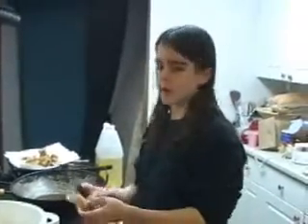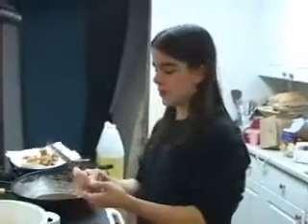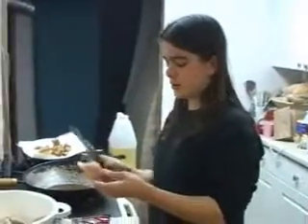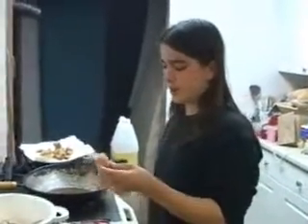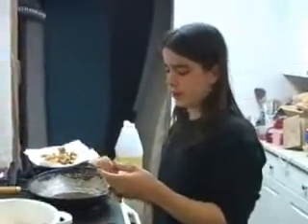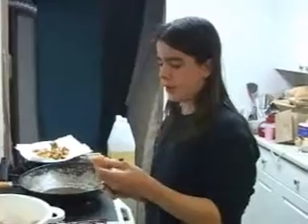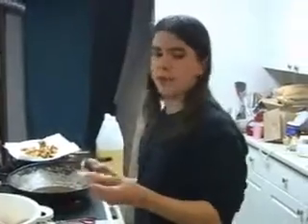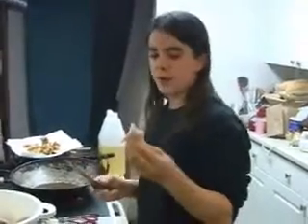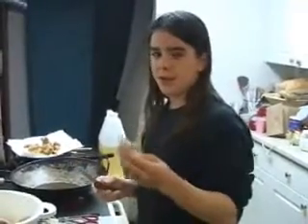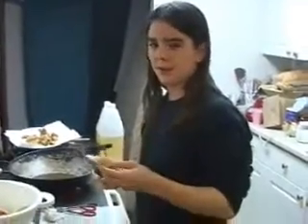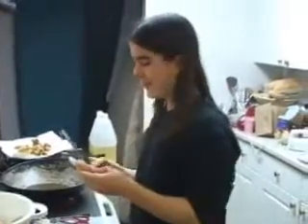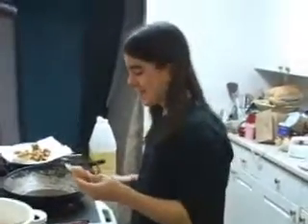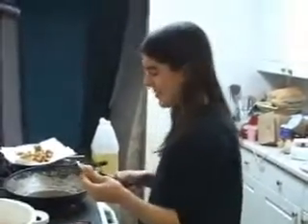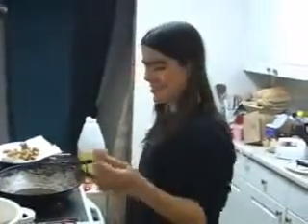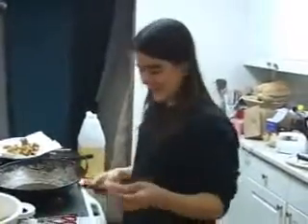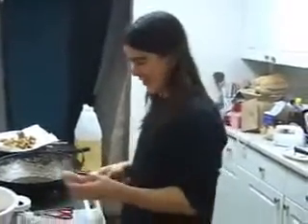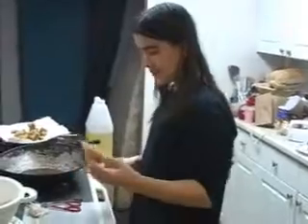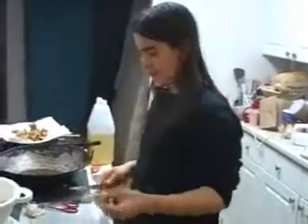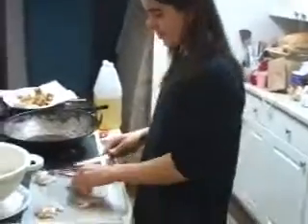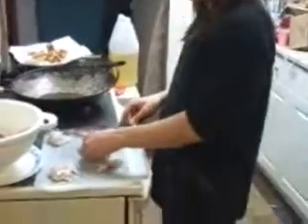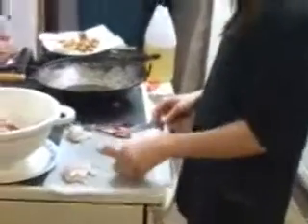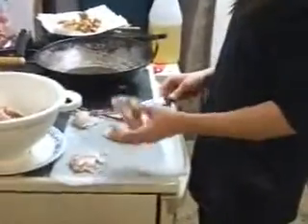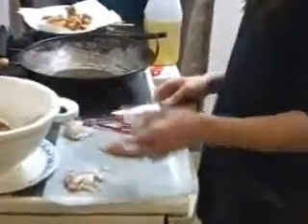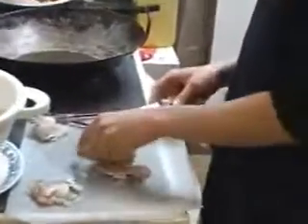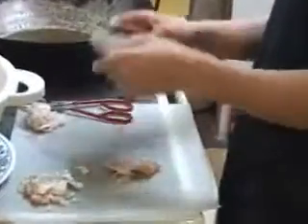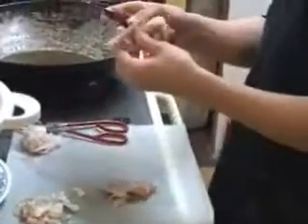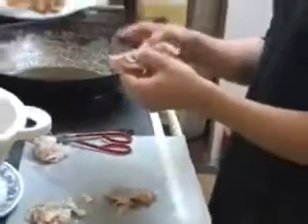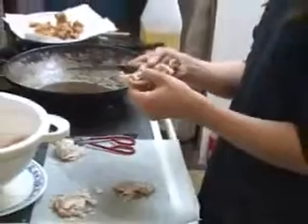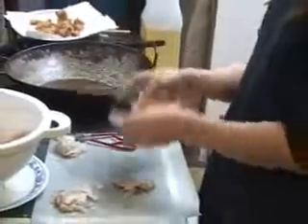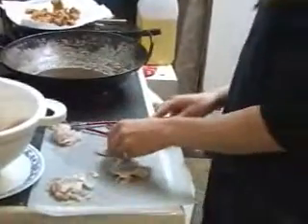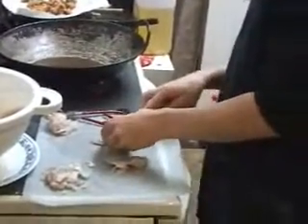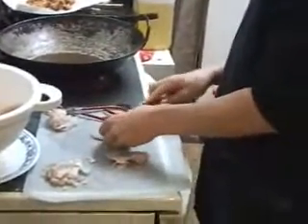This is an instructional video on how to cook alligator — from a Yankee! First, you take the alligator and cut it into a manageable piece. You have to make sure to cut the gristle and fat off, because that's just — you don't want that.